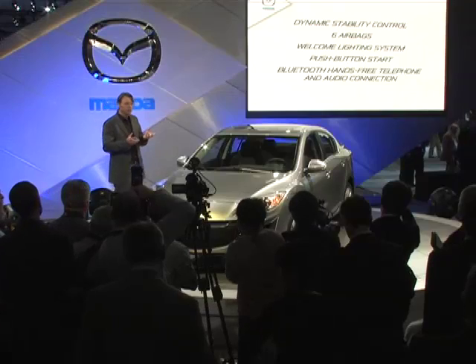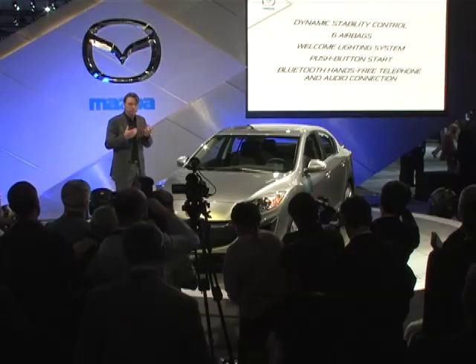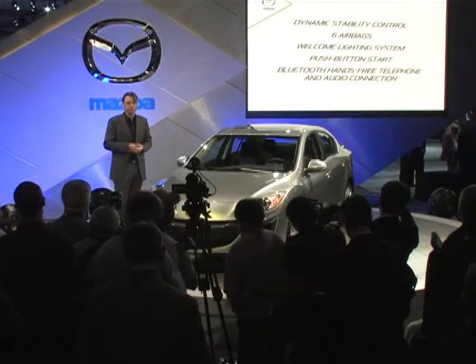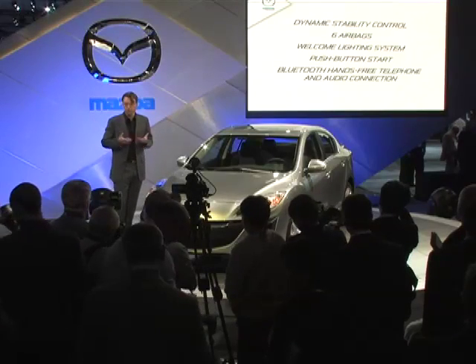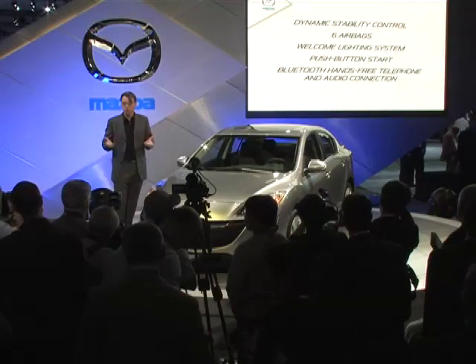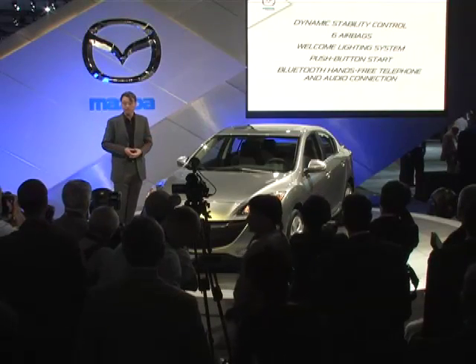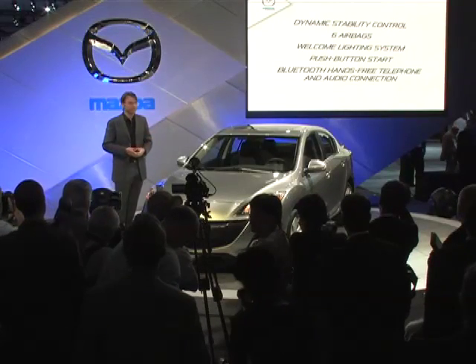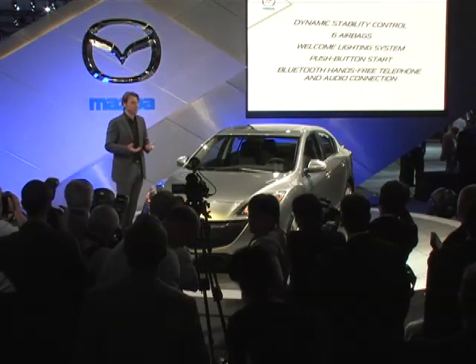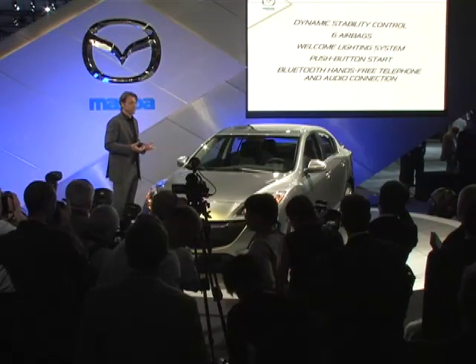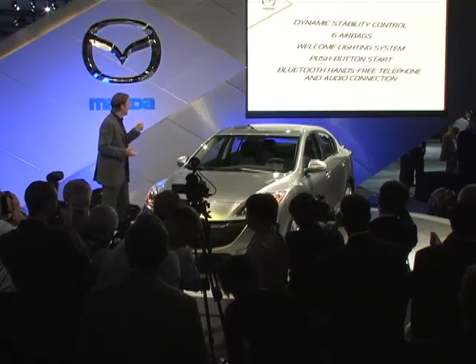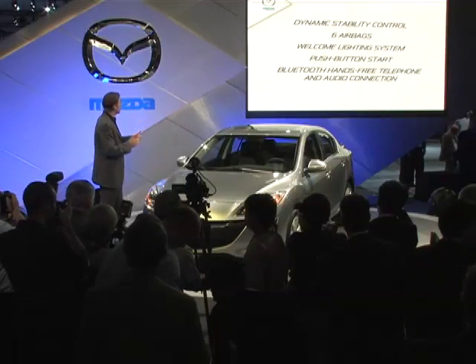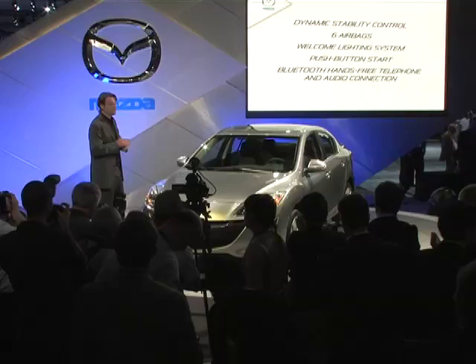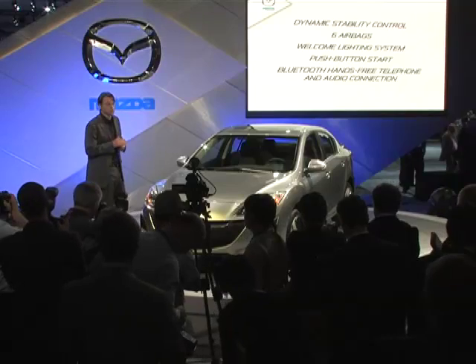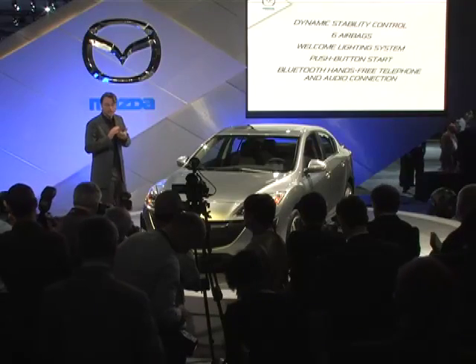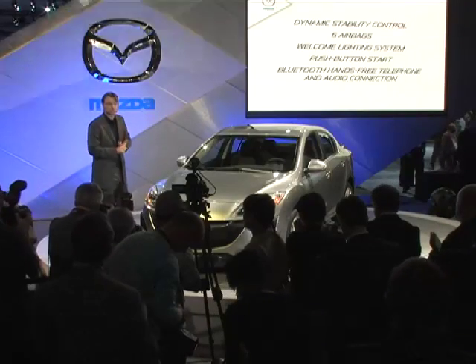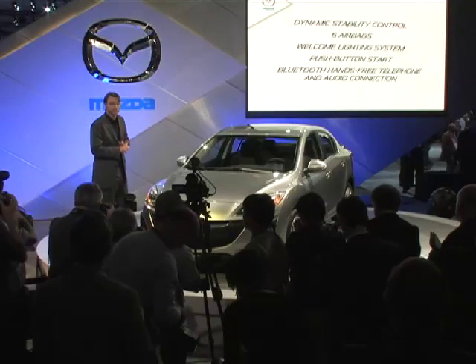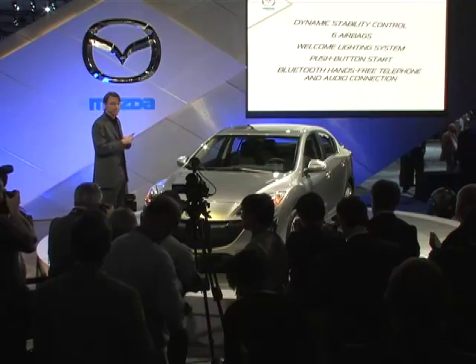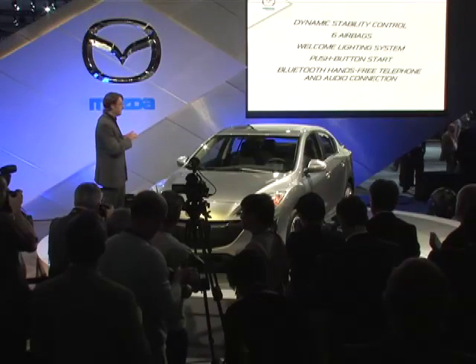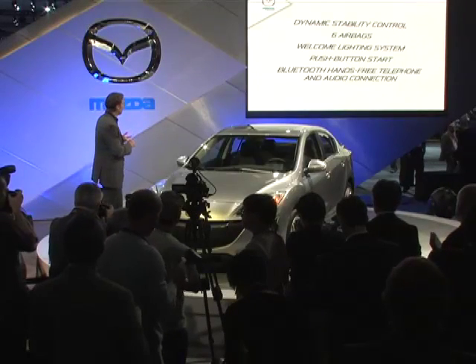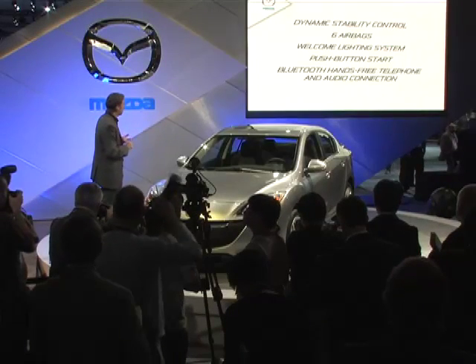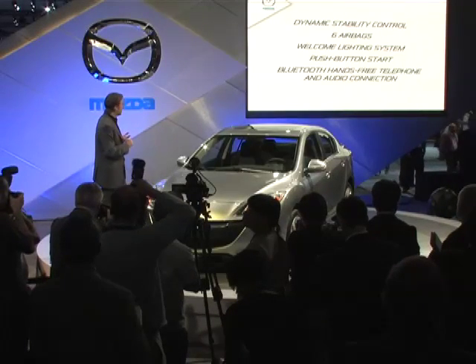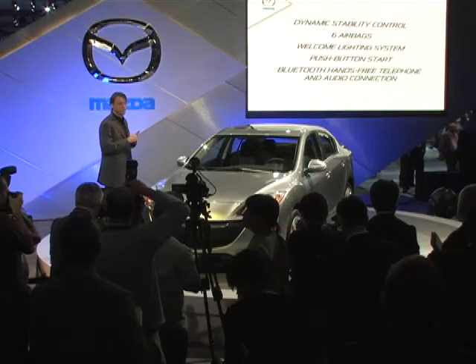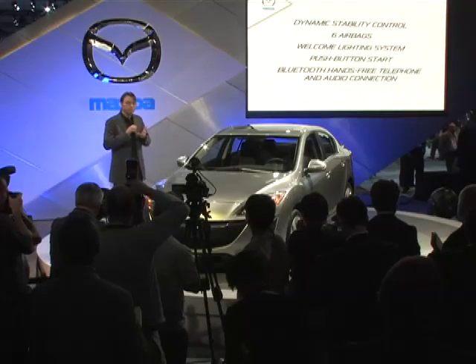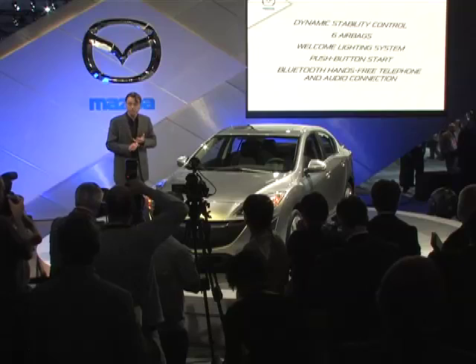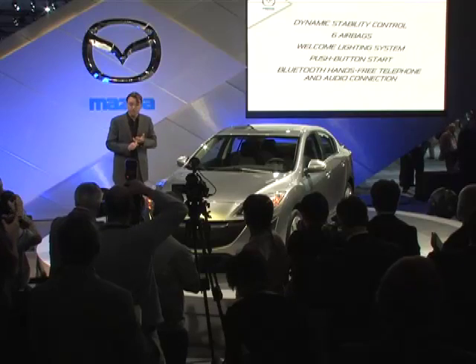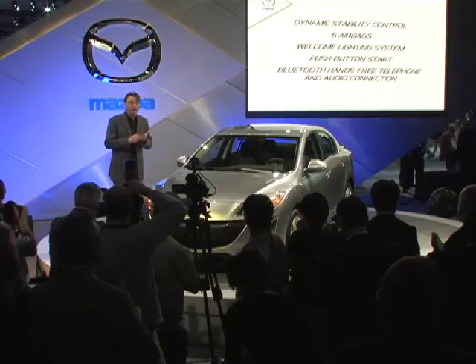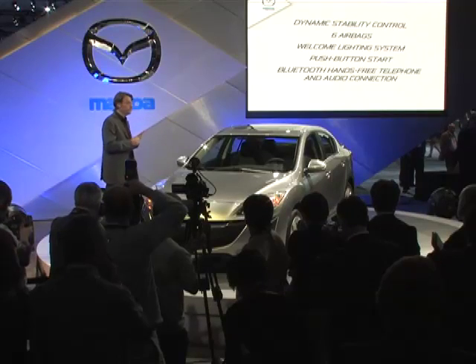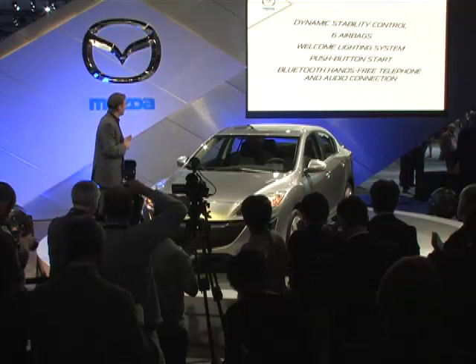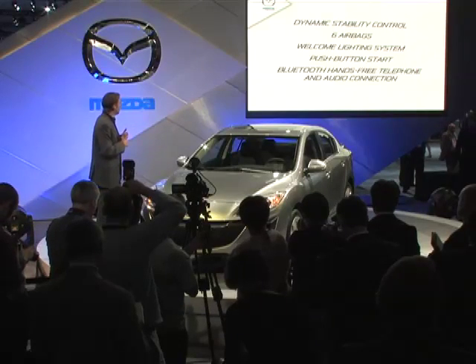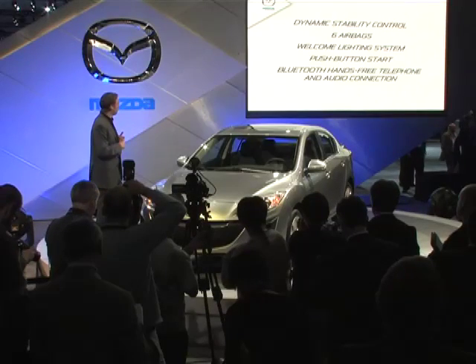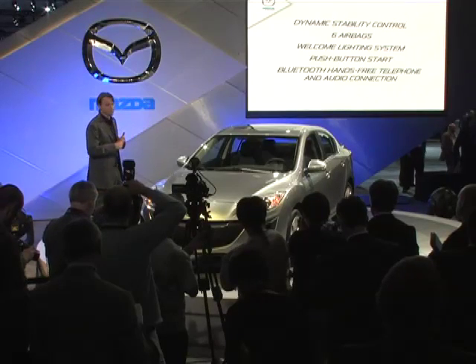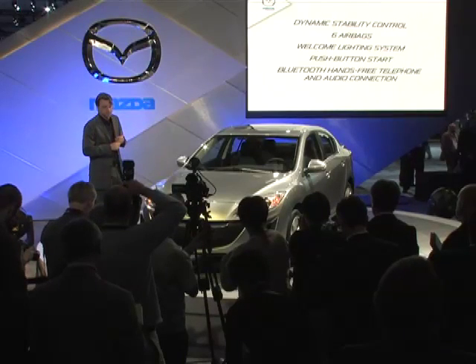And then all the other features that you would normally expect from Mazda: dynamic stability control, up to six airbags, interactive interior lighting, push-button start, and Bluetooth hands-free telephone and audio connection.